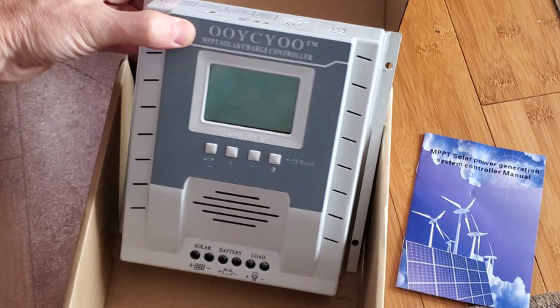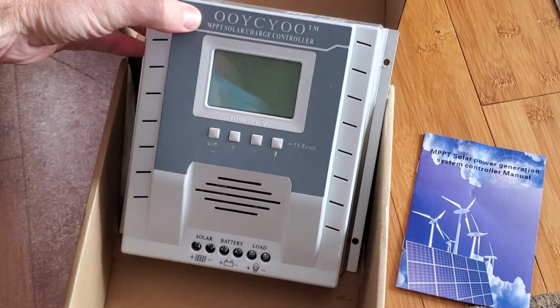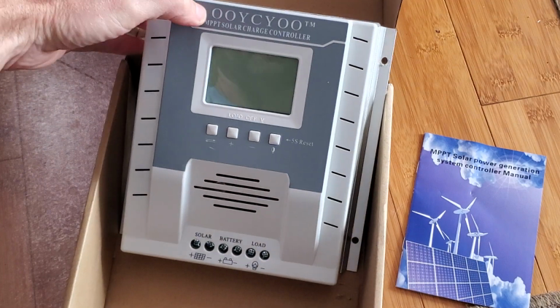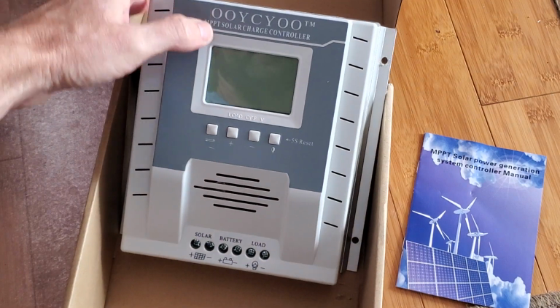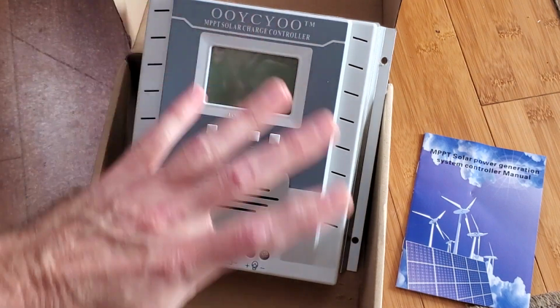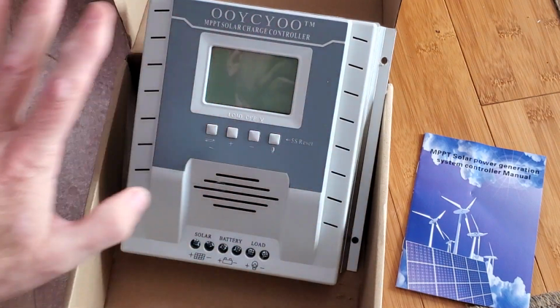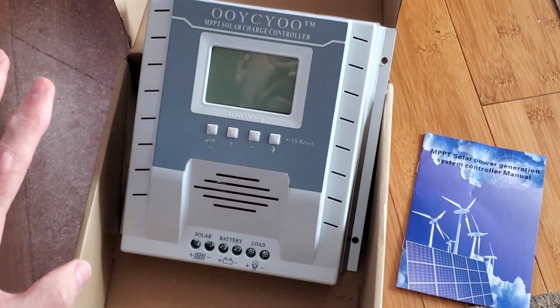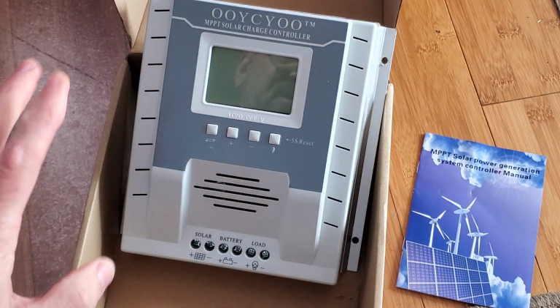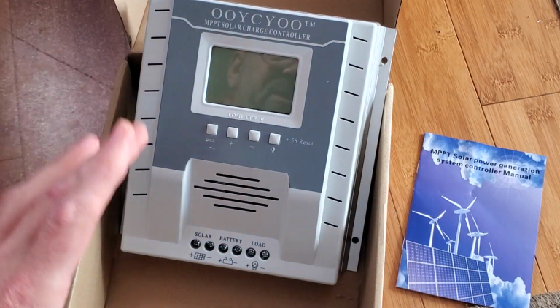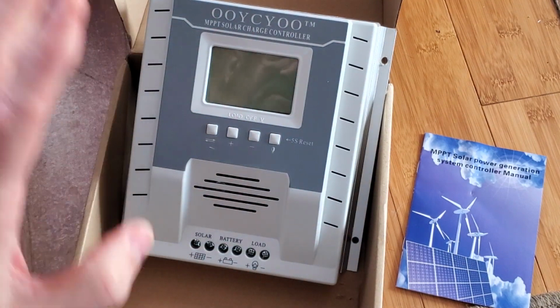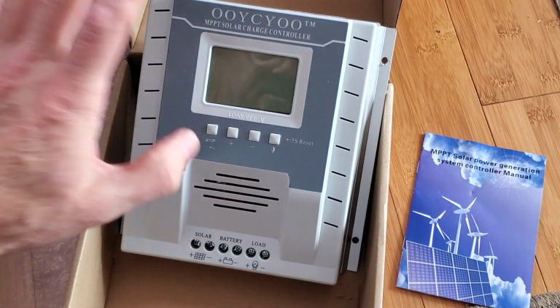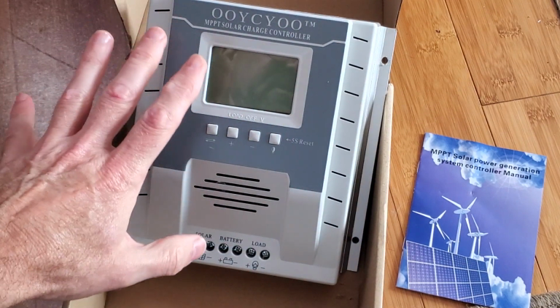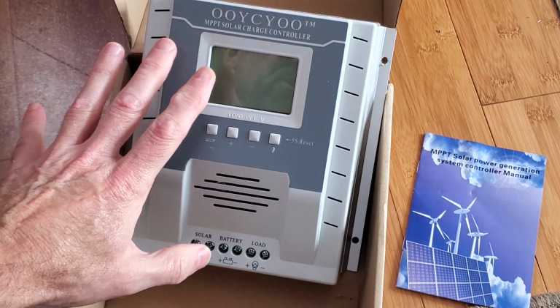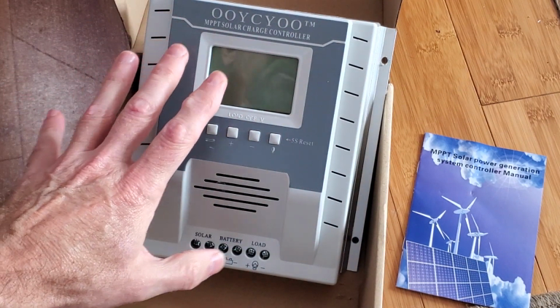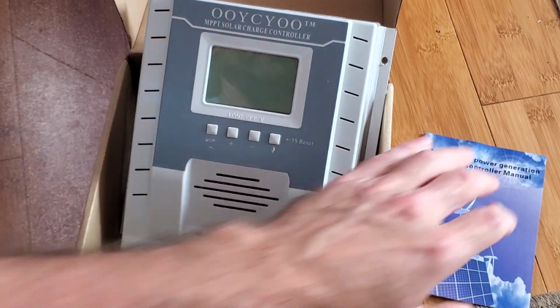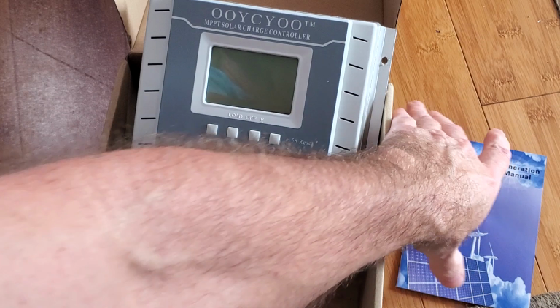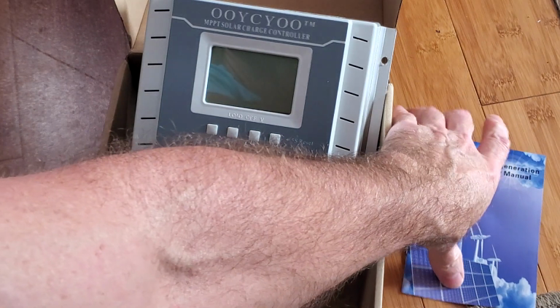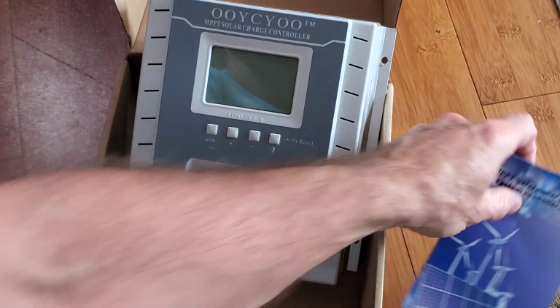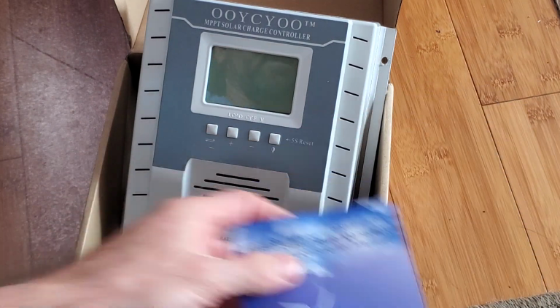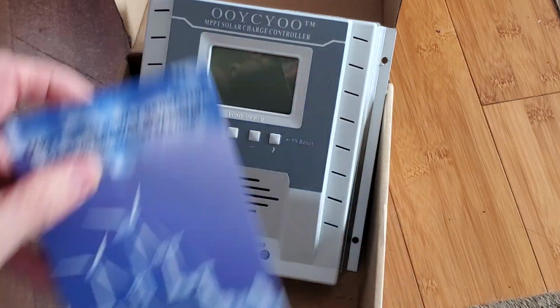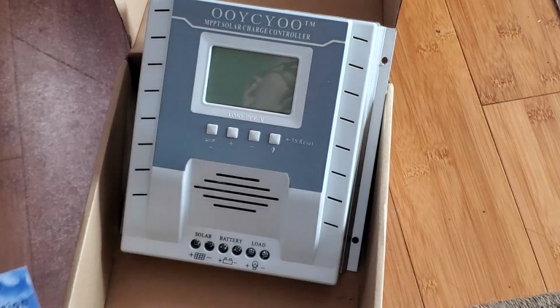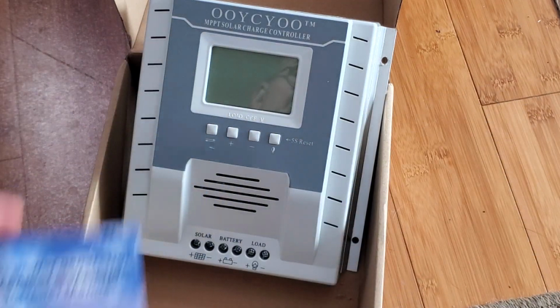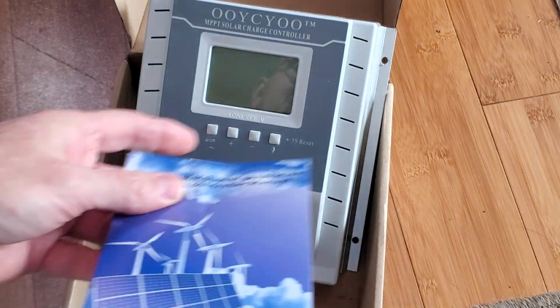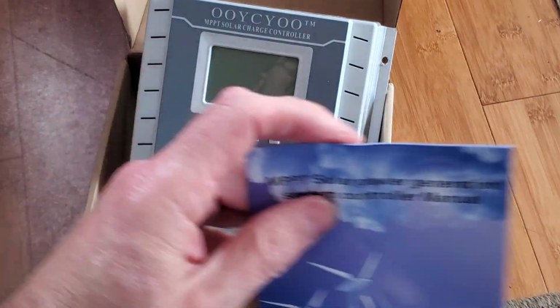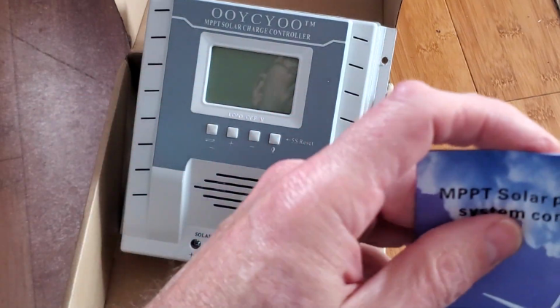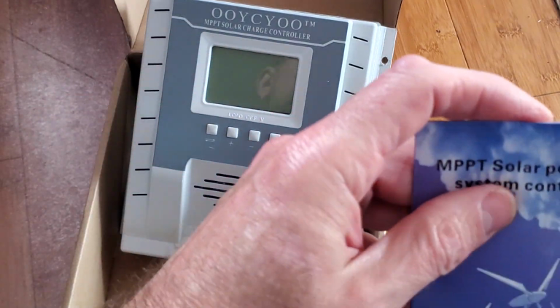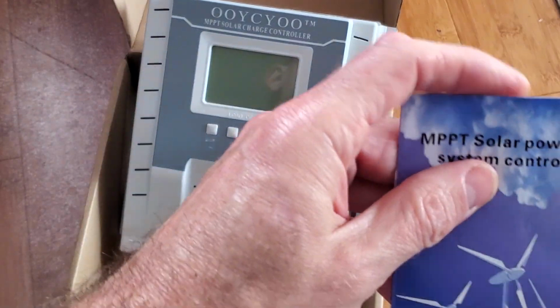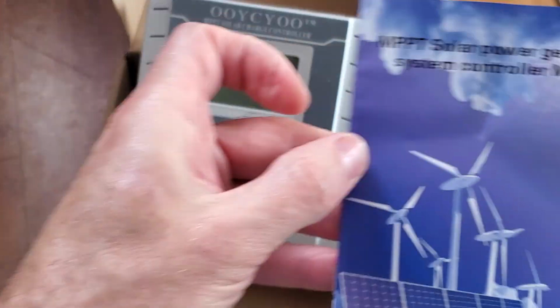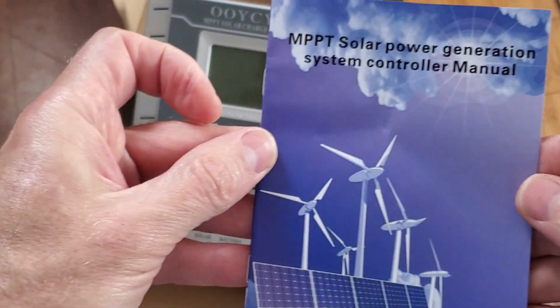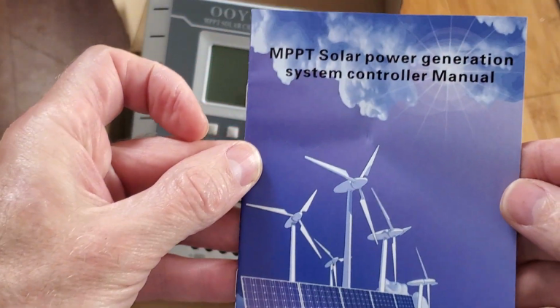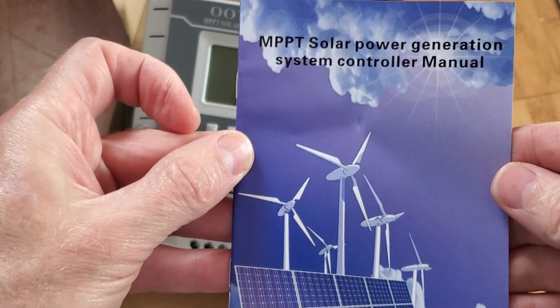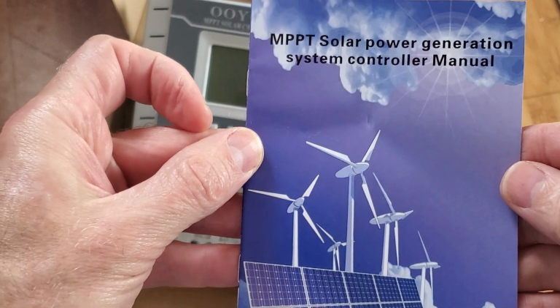I don't know much about the whole solar thing, but my friend does. He says this is working perfectly for him. We should be over at his house doing the review instead of here, but this is what we're doing.